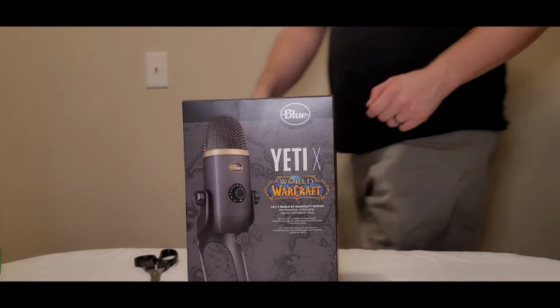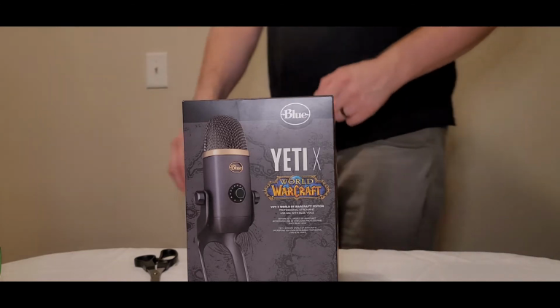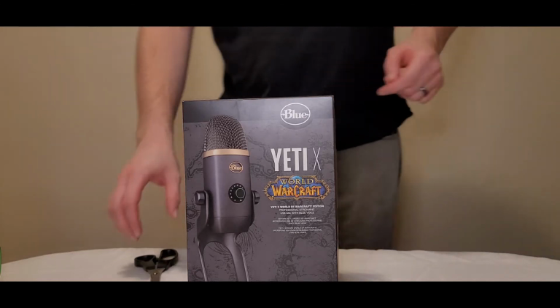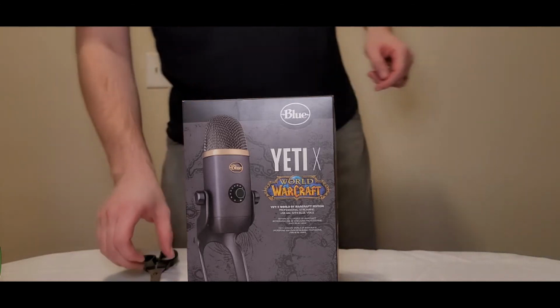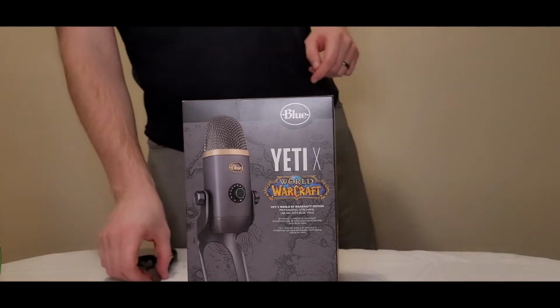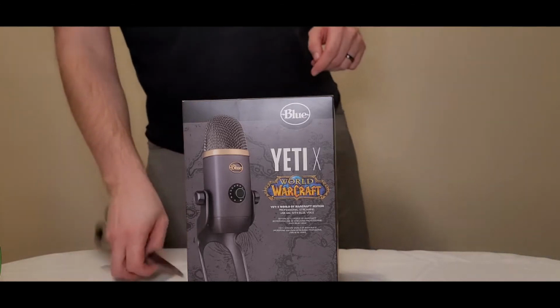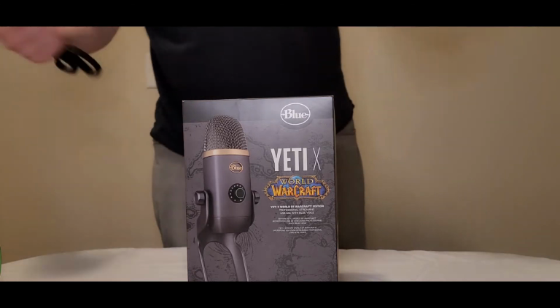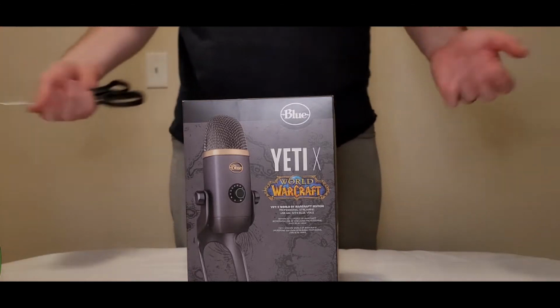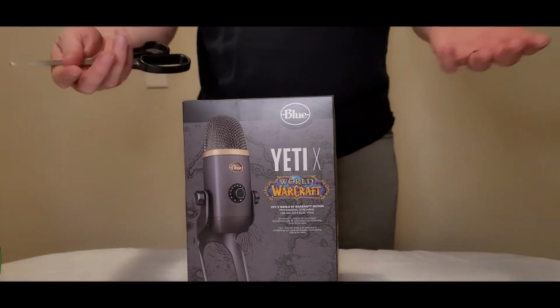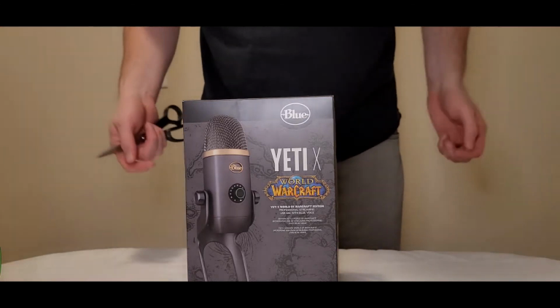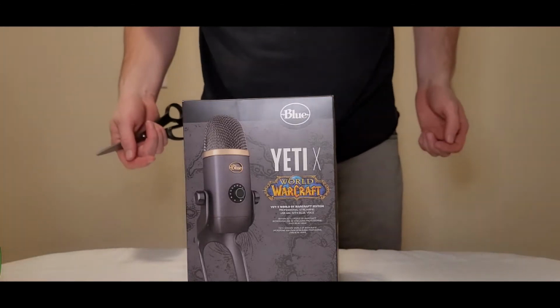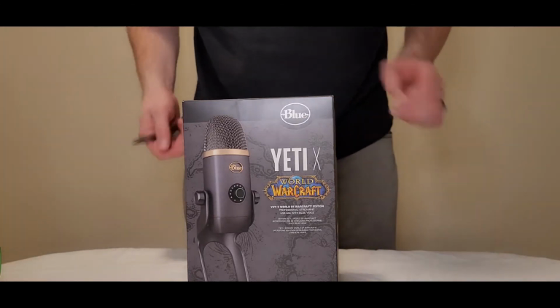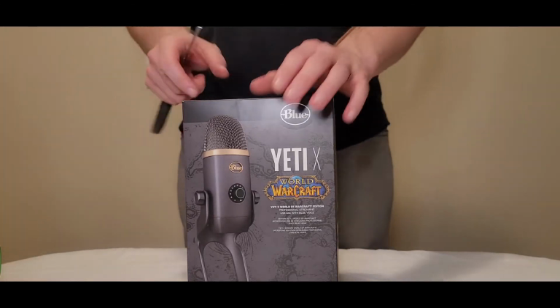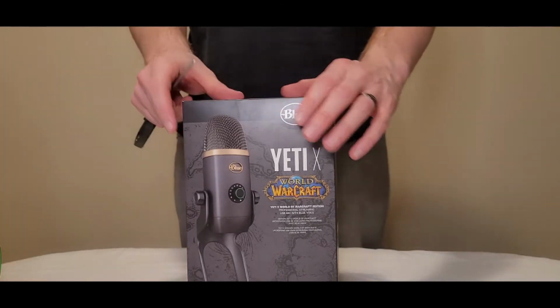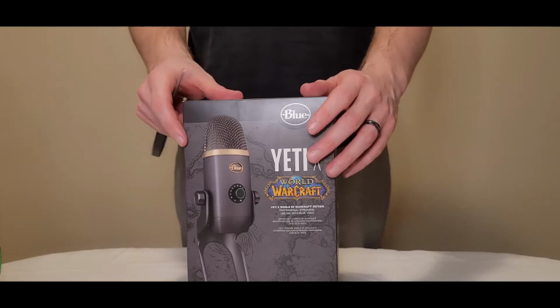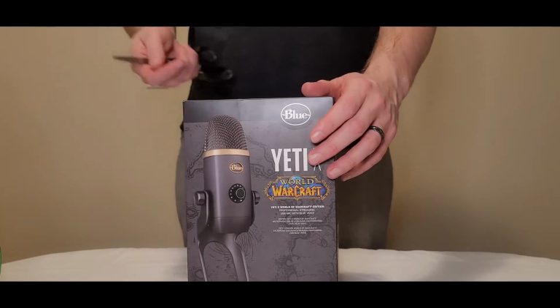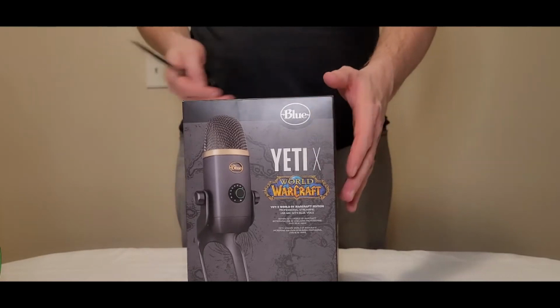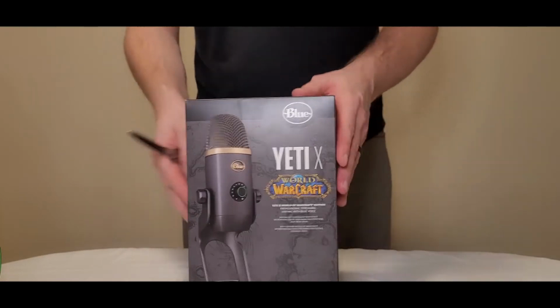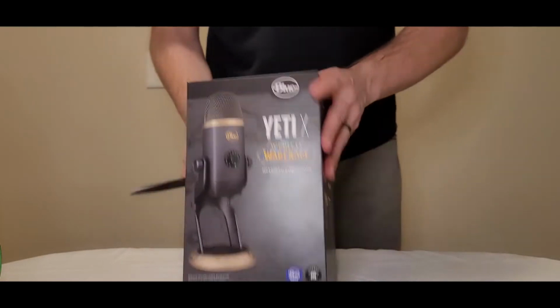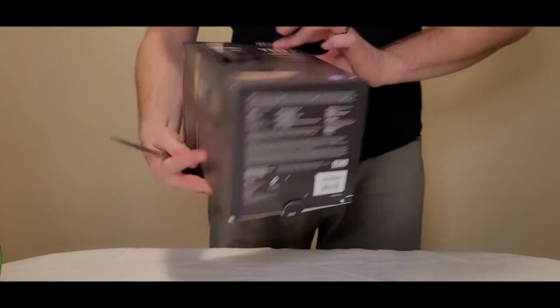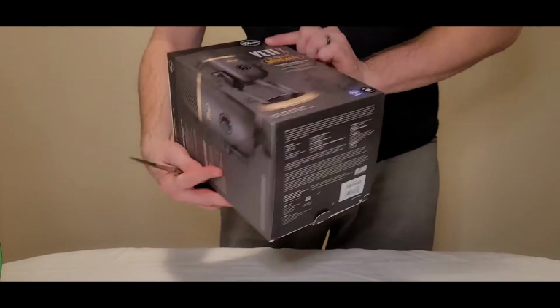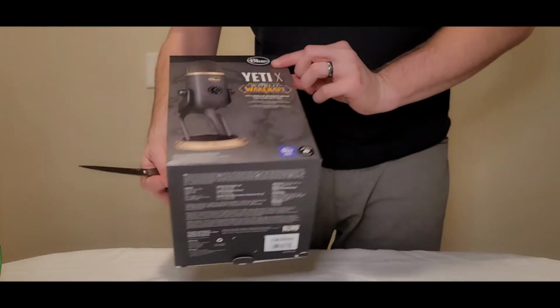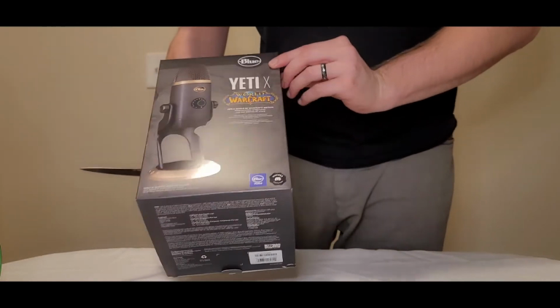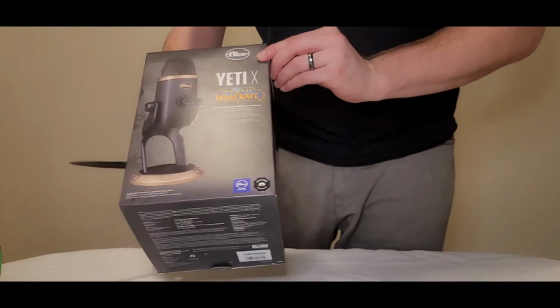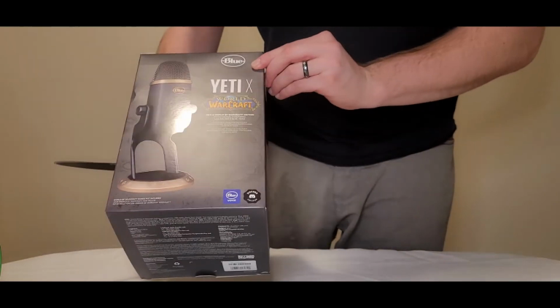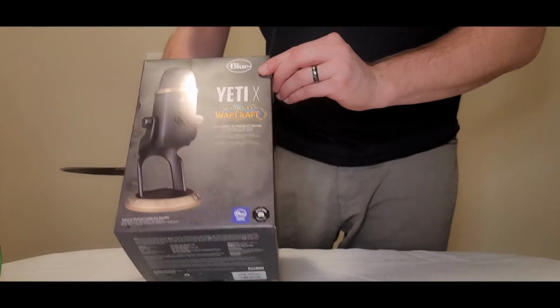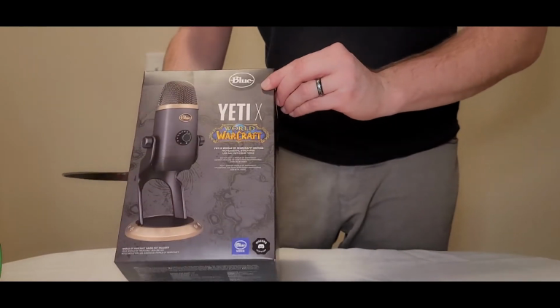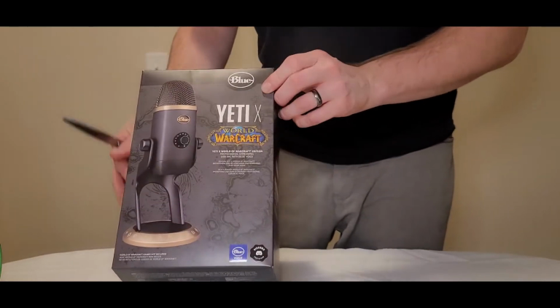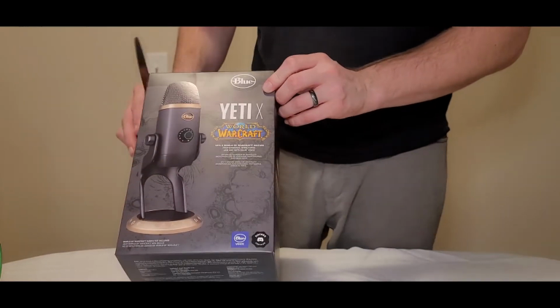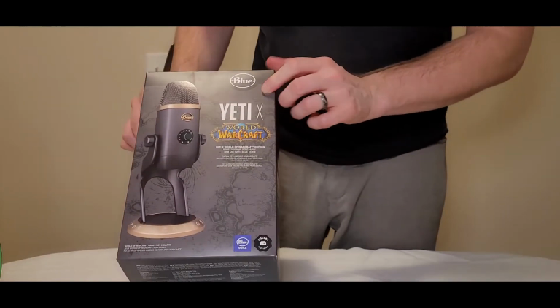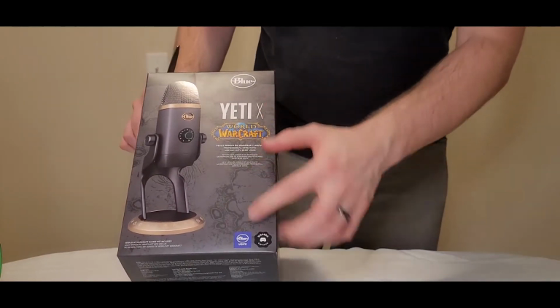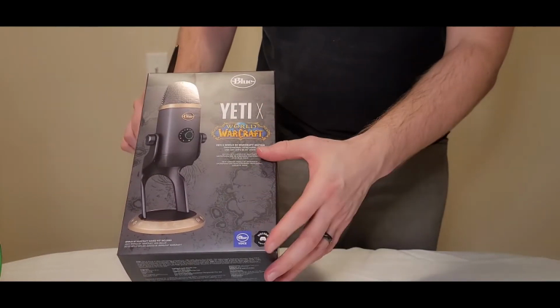Hey guys, how's it going? This is going to be a quick unboxing video of the Yeti X. This is the World of Warcraft edition.